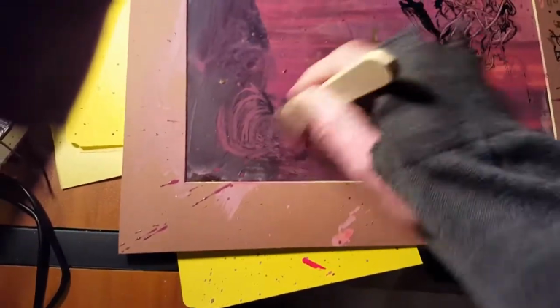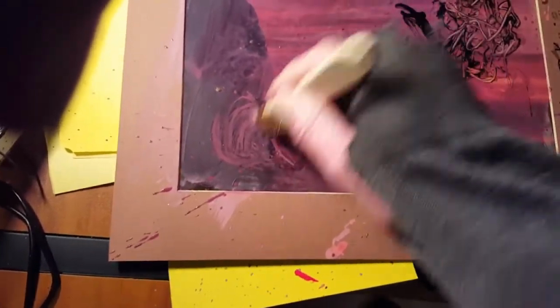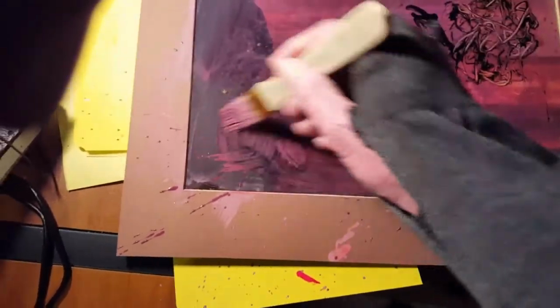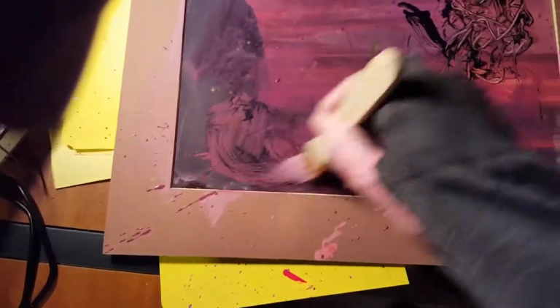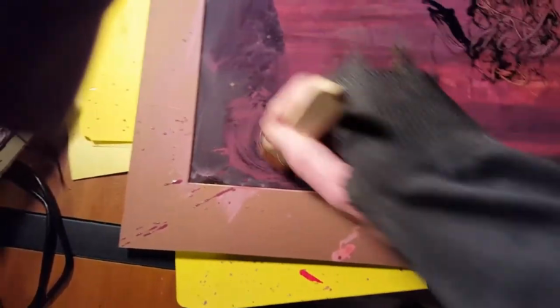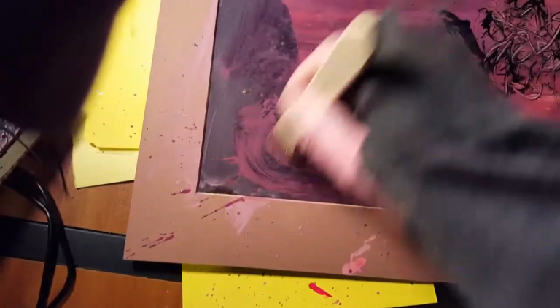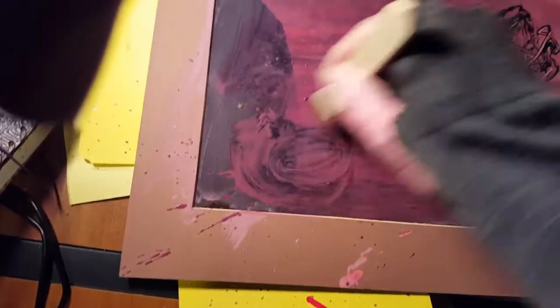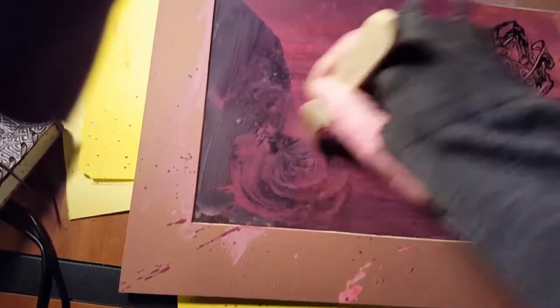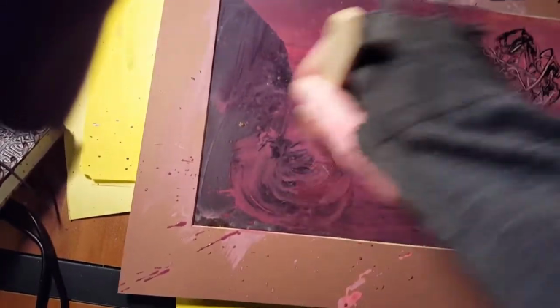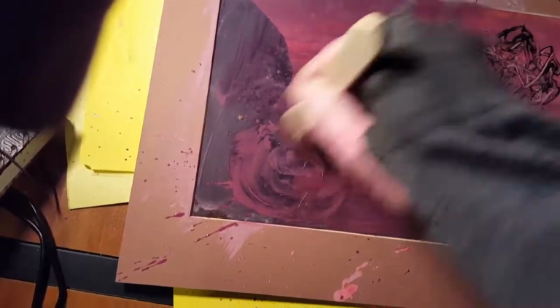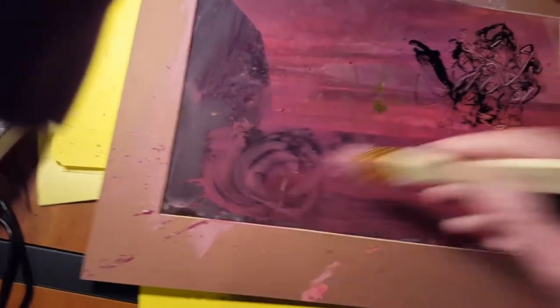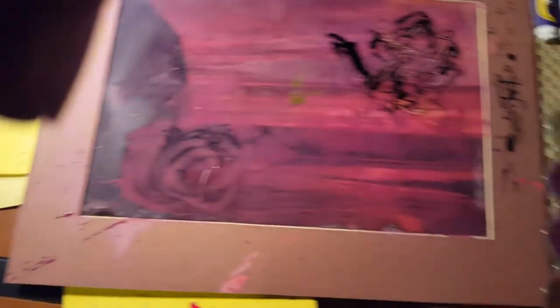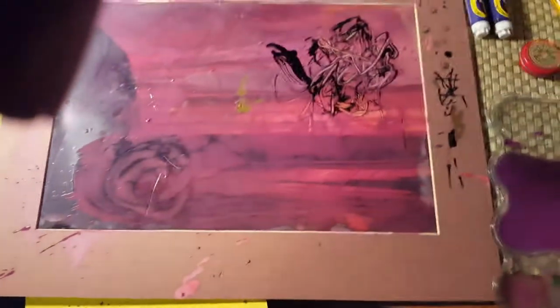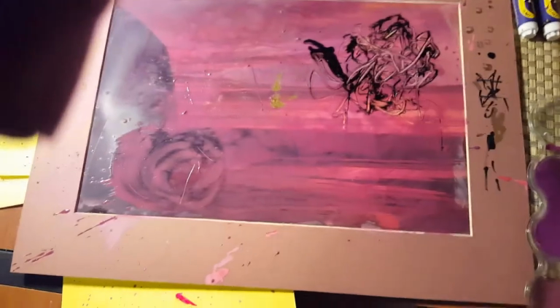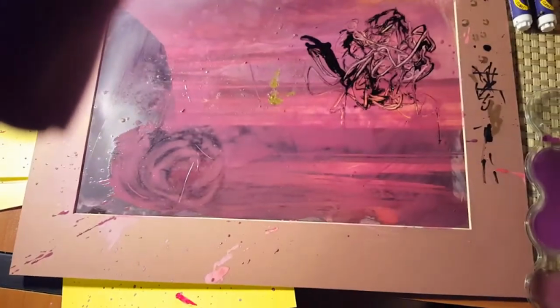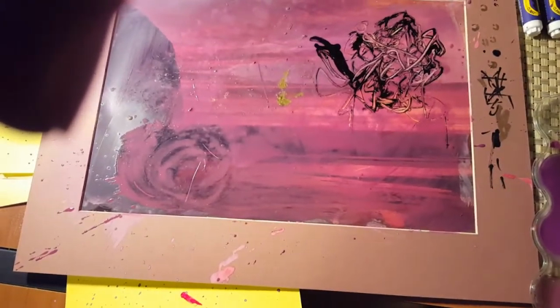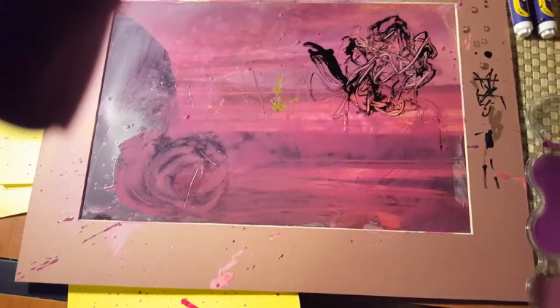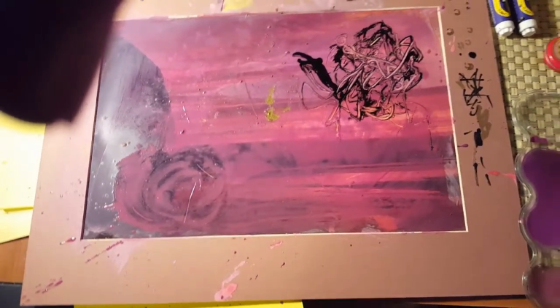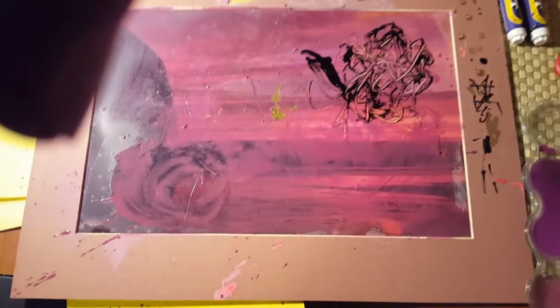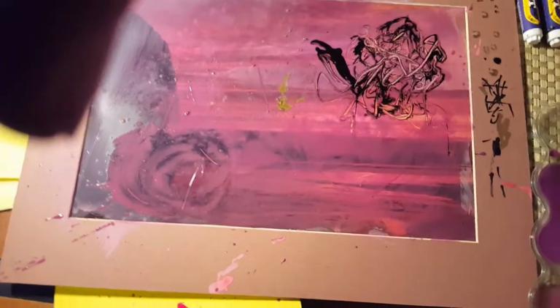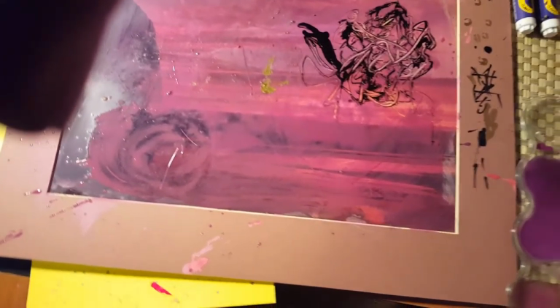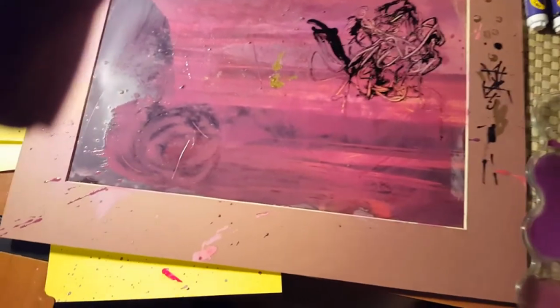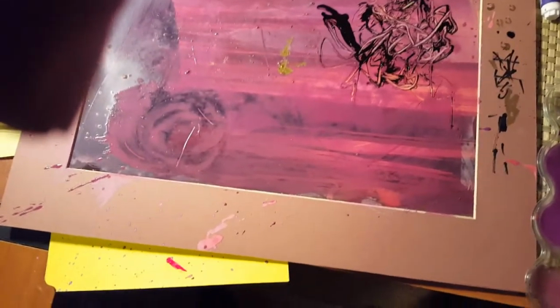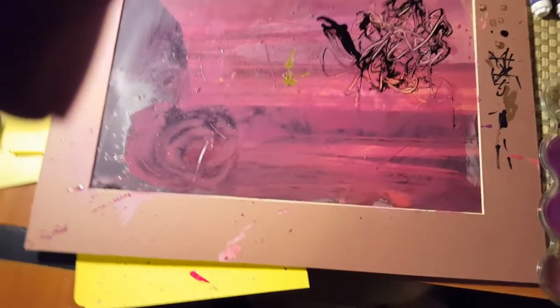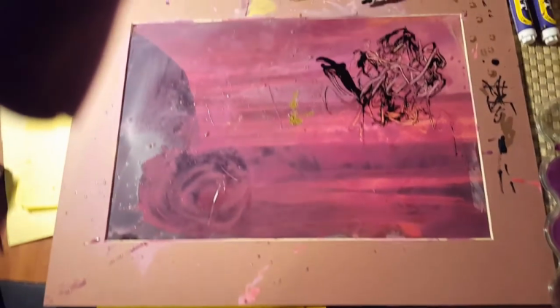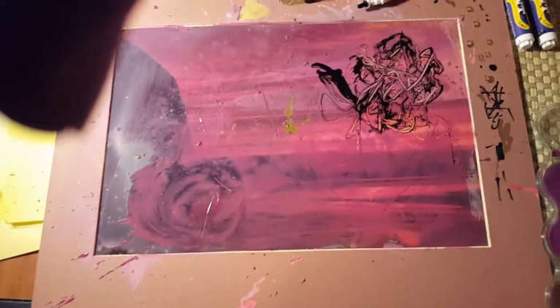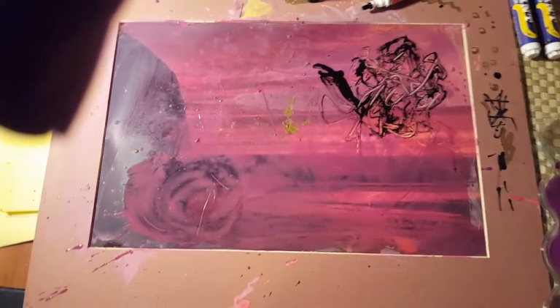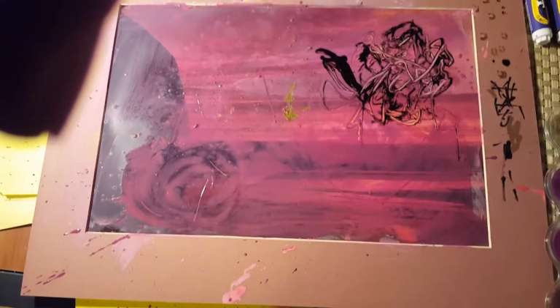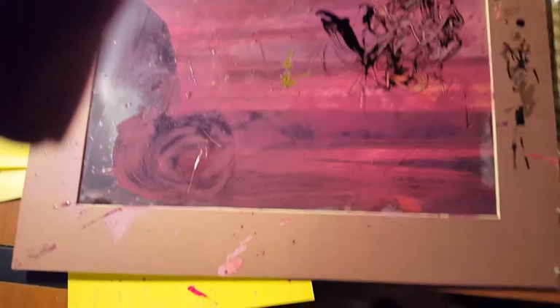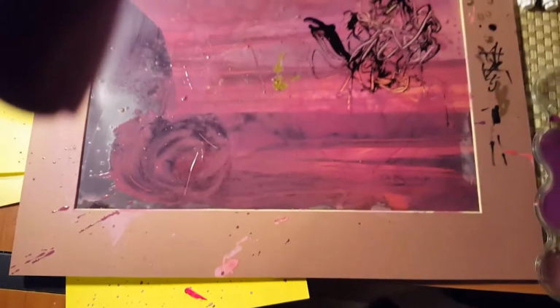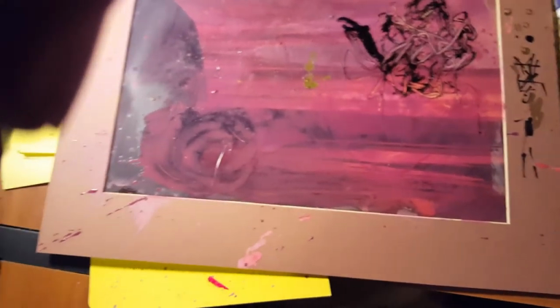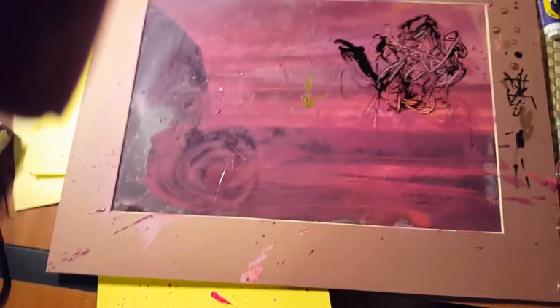That's what I mean — make some spirals. Let's start adding a little pink.